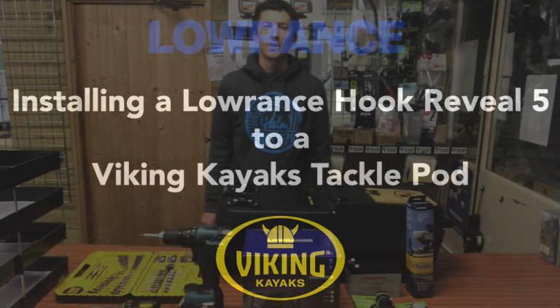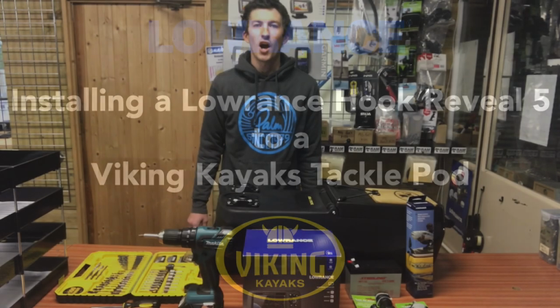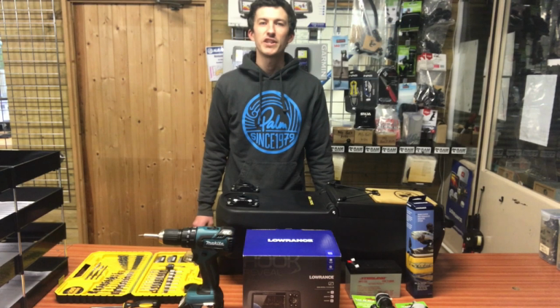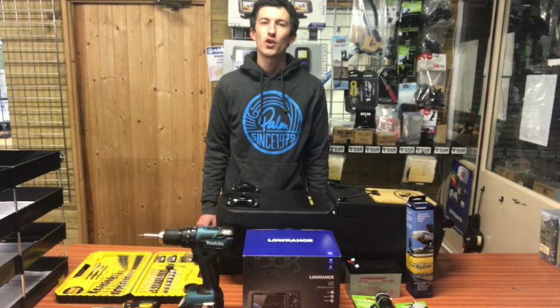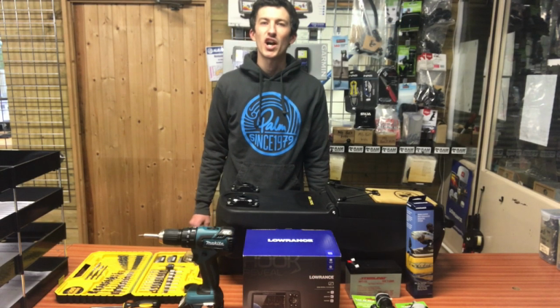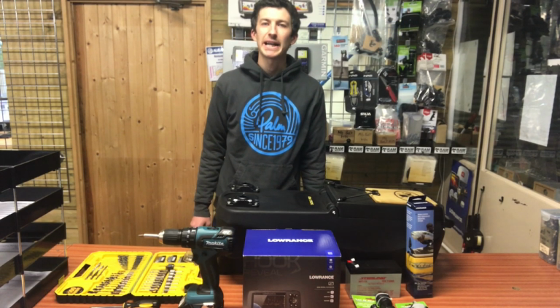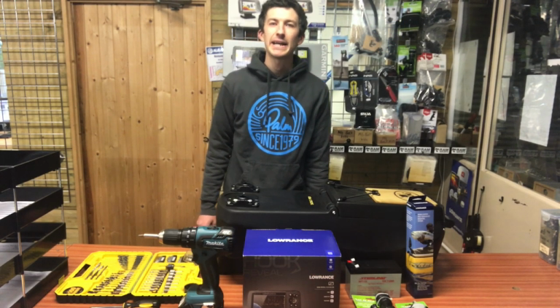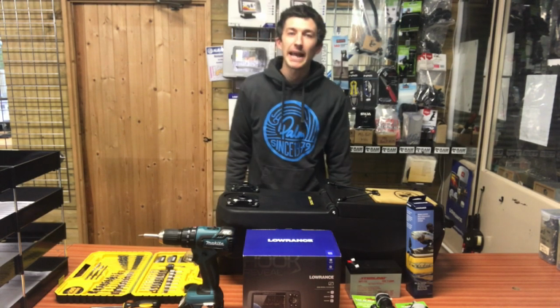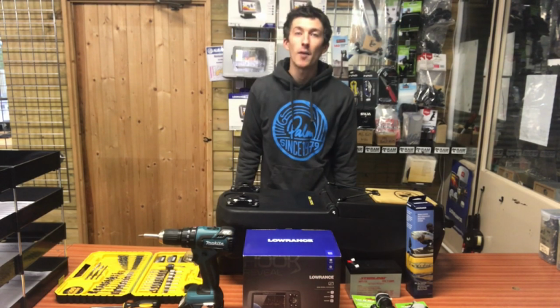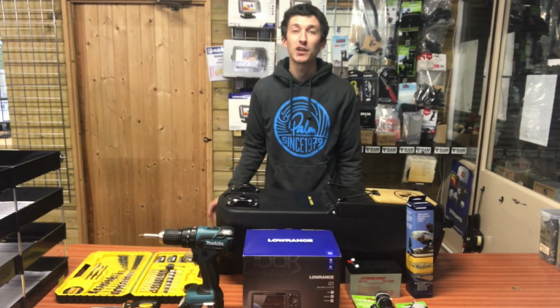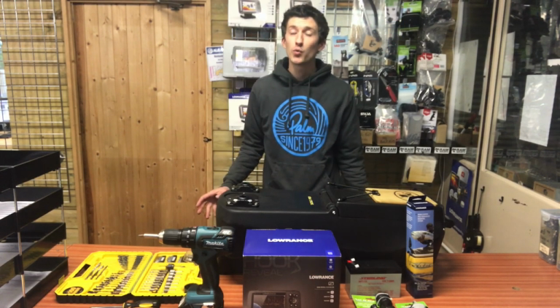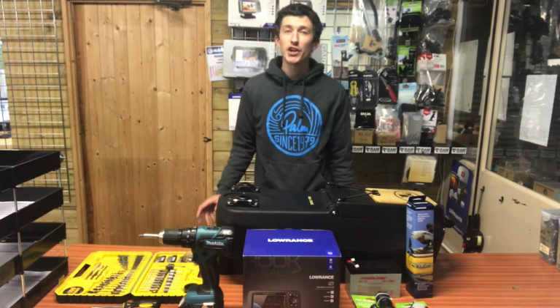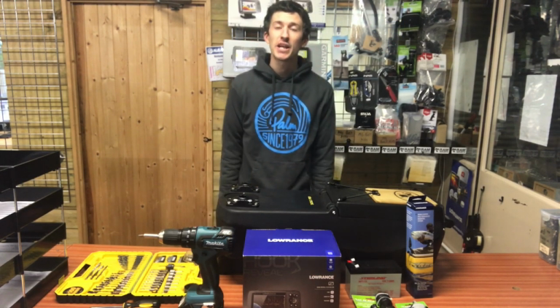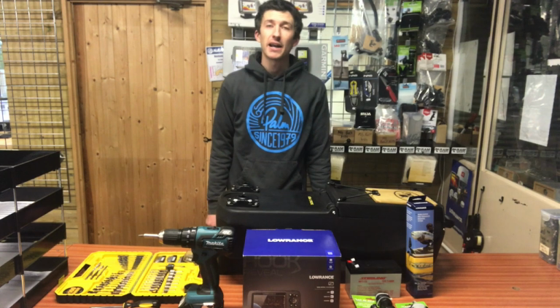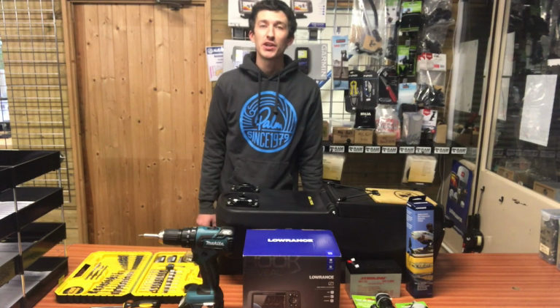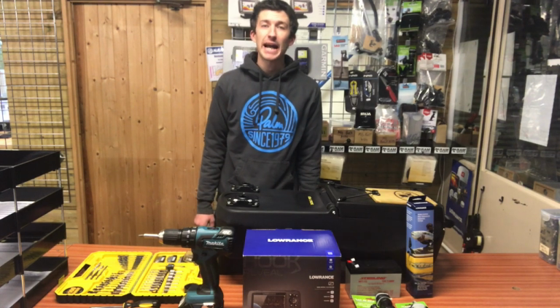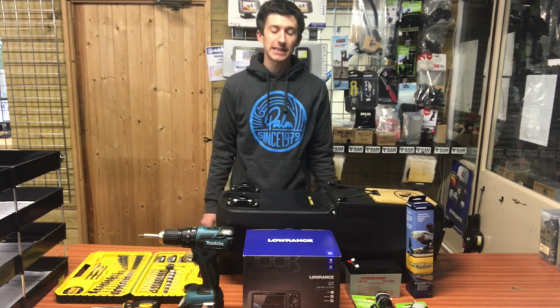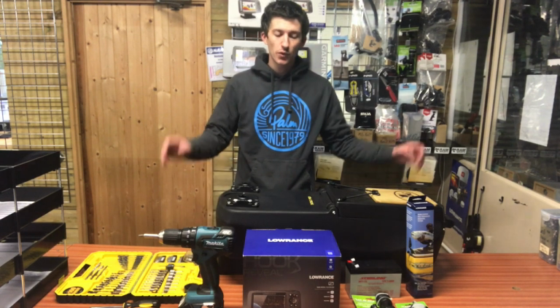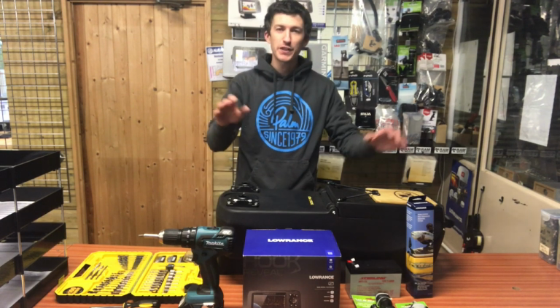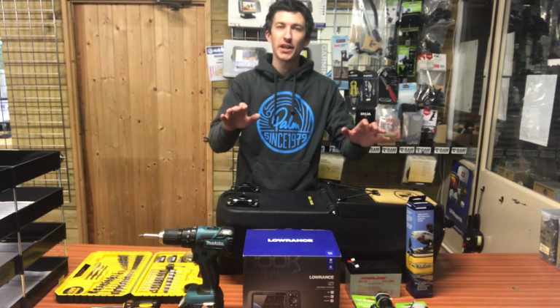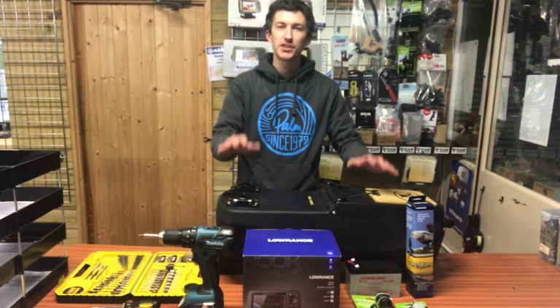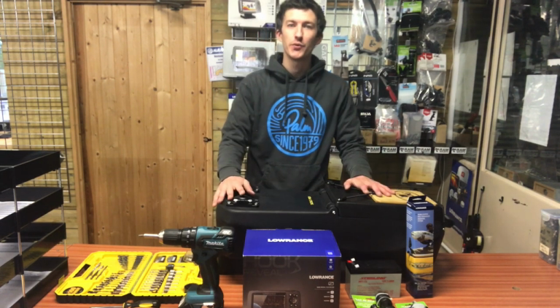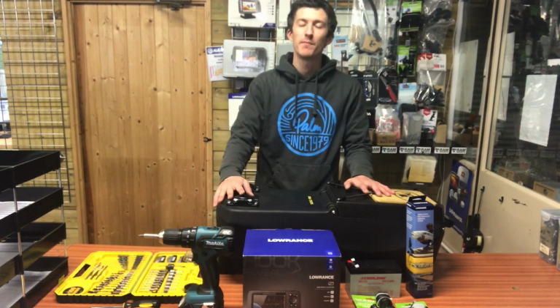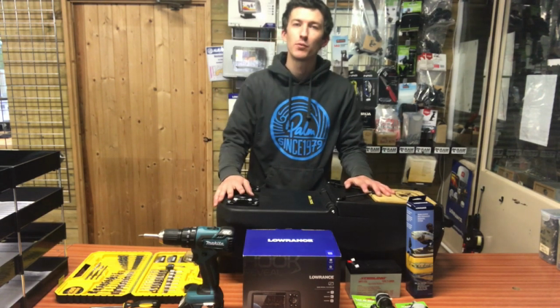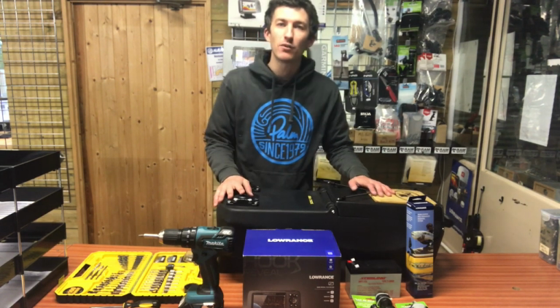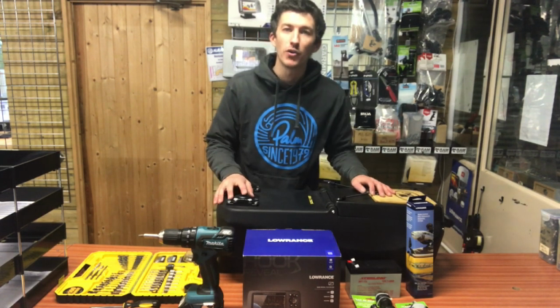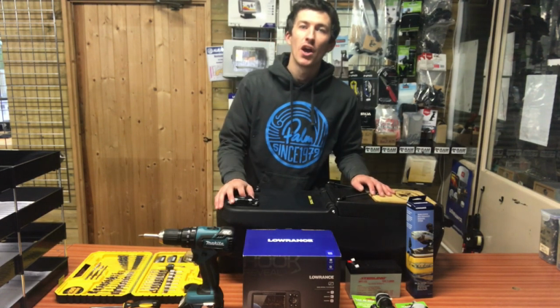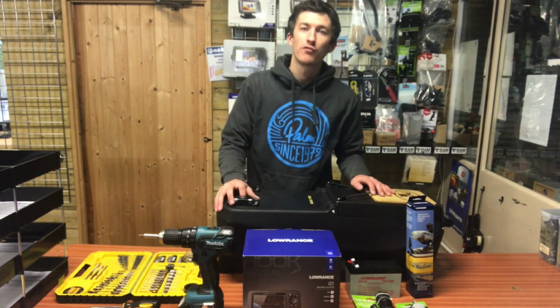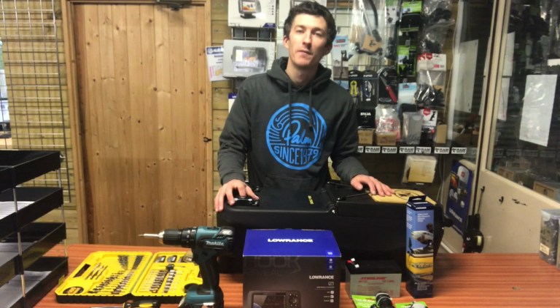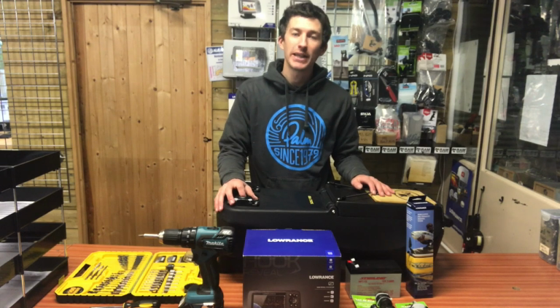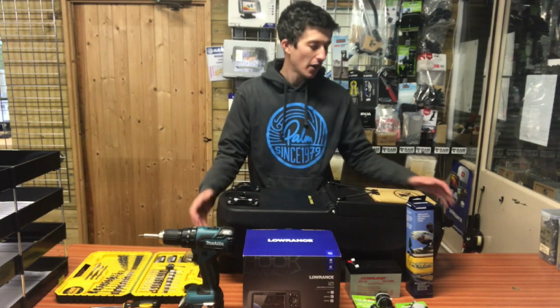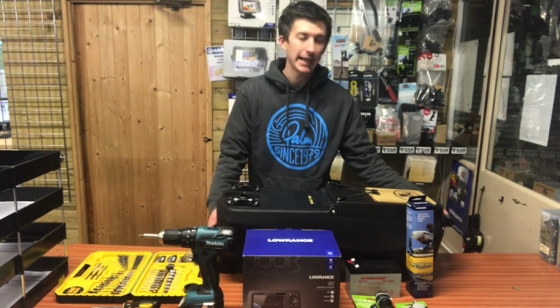Hi guys, it's Cornish Kayak Angler here. Today I'm at Cornwall Canoes and I'm going to be looking at installing a fish finder to the removable tackle pod from Viking Kayaks.